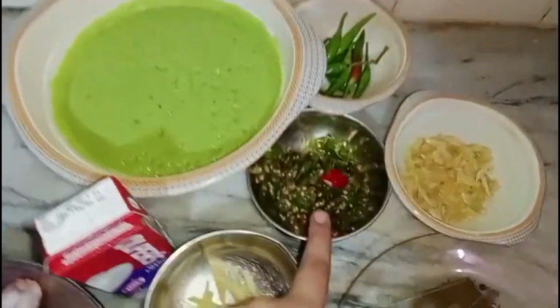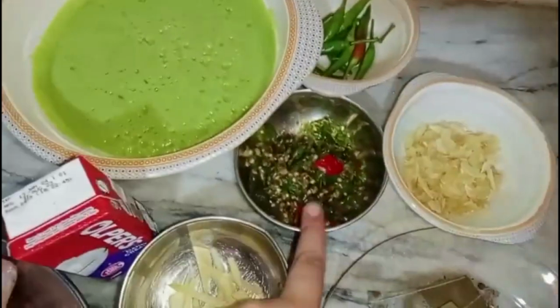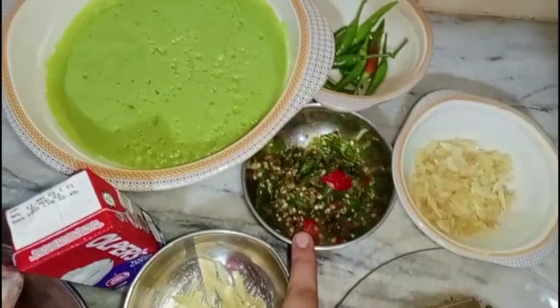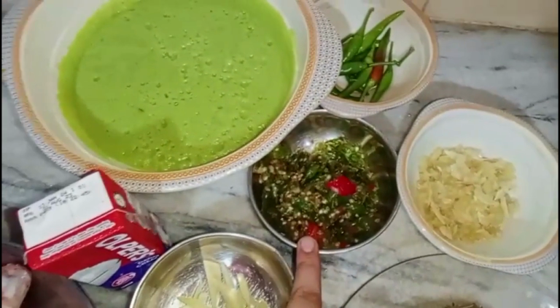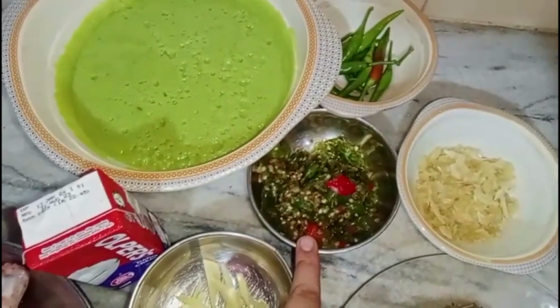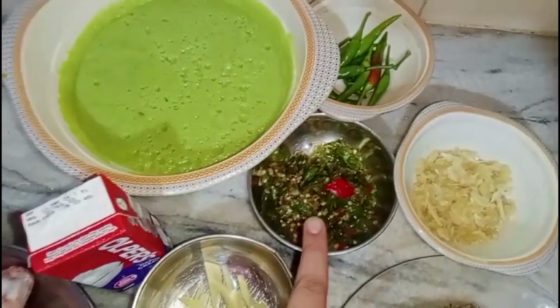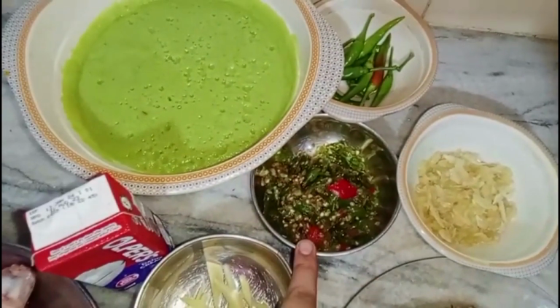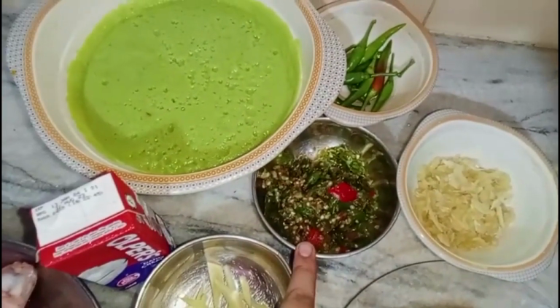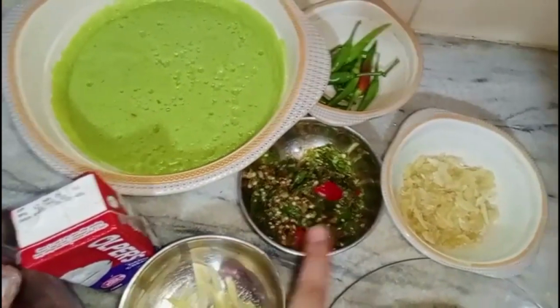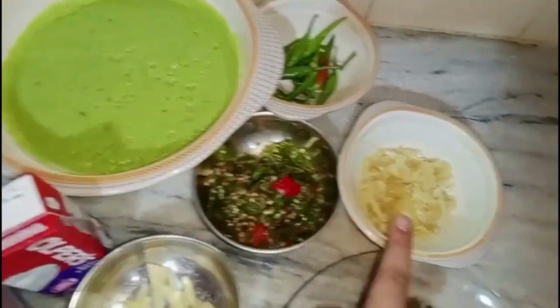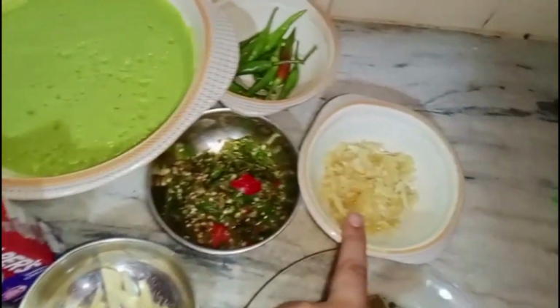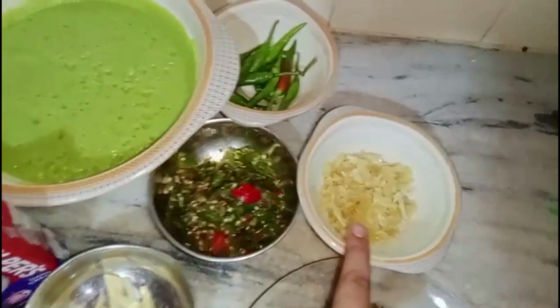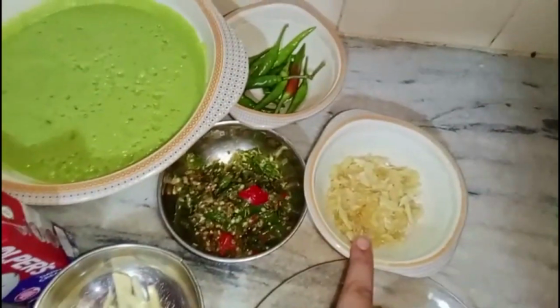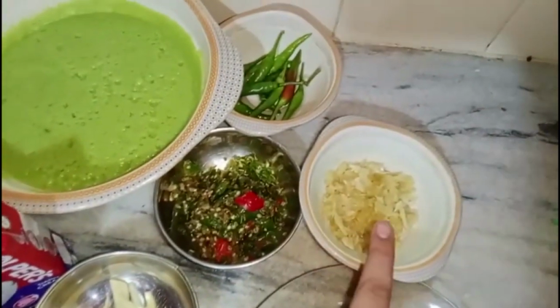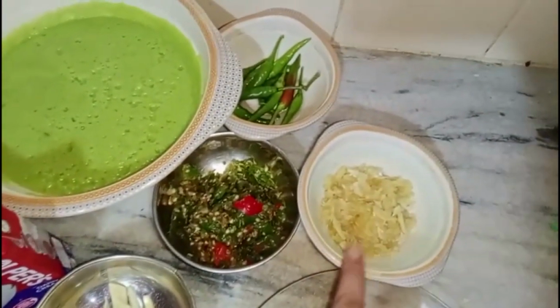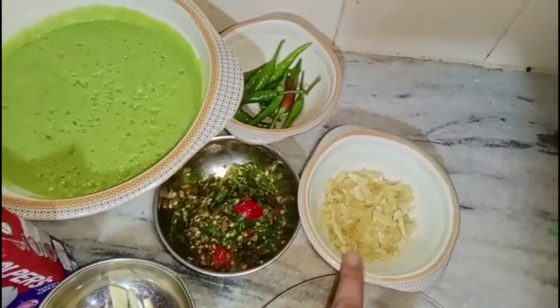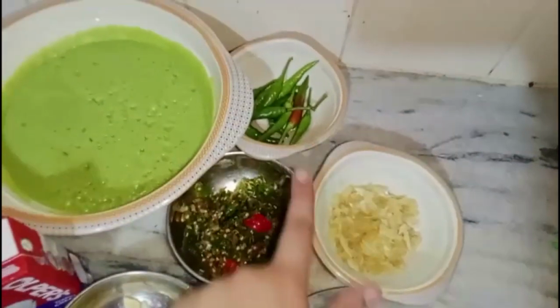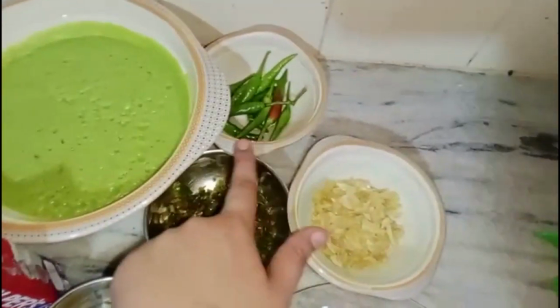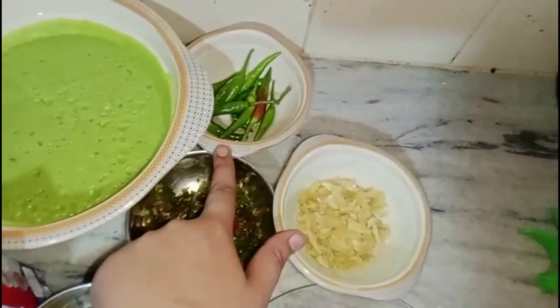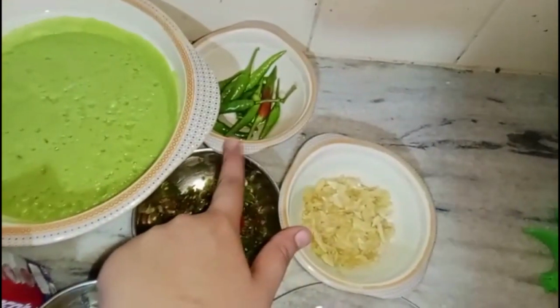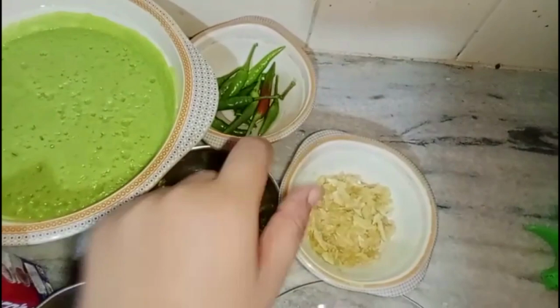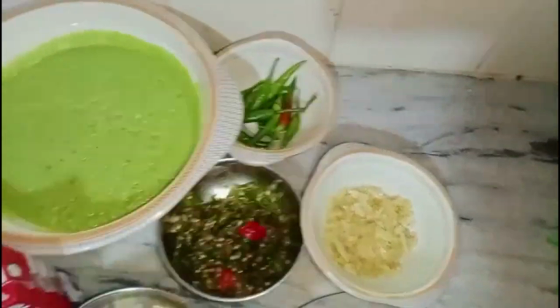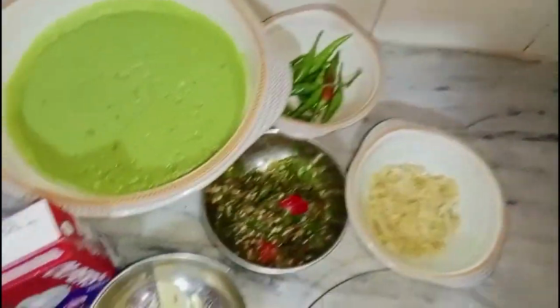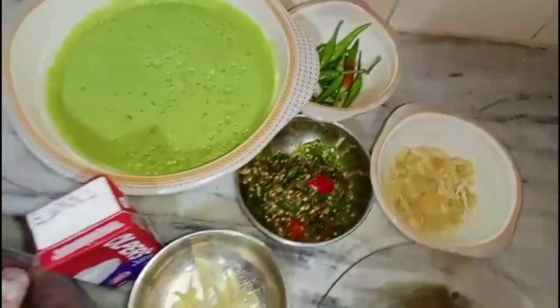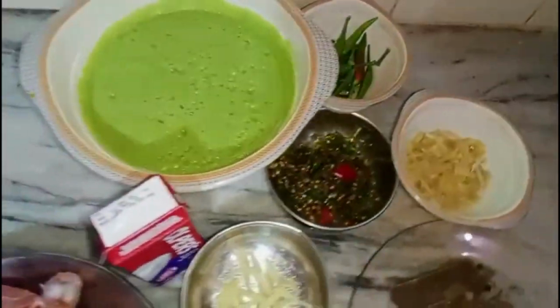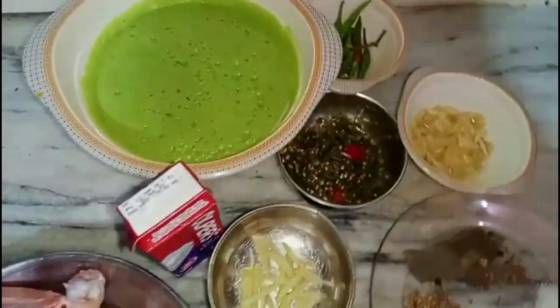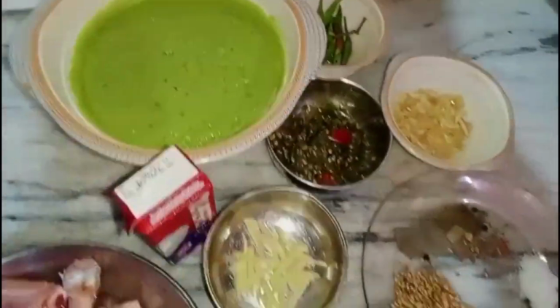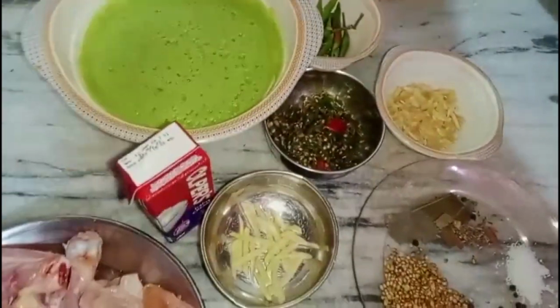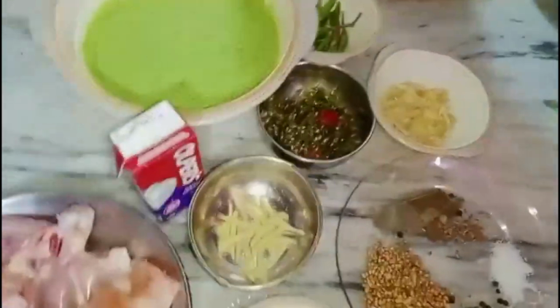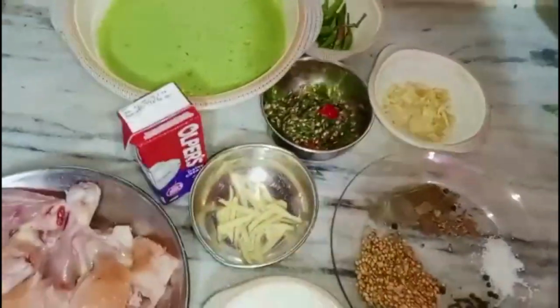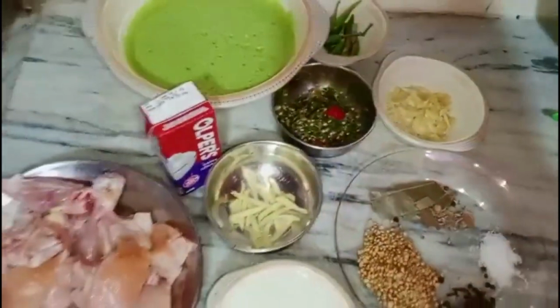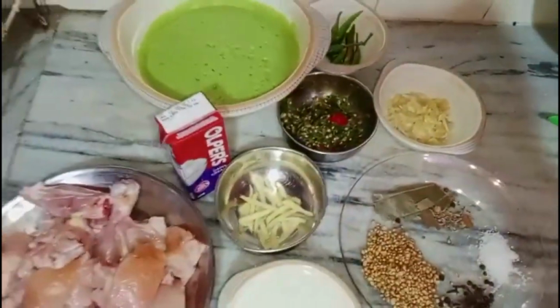This is our green kadai. Let's try the recipe.